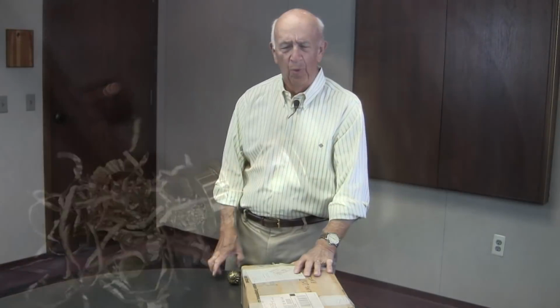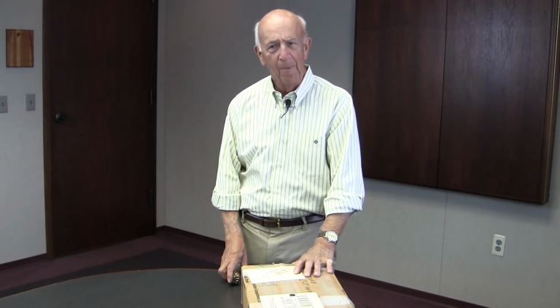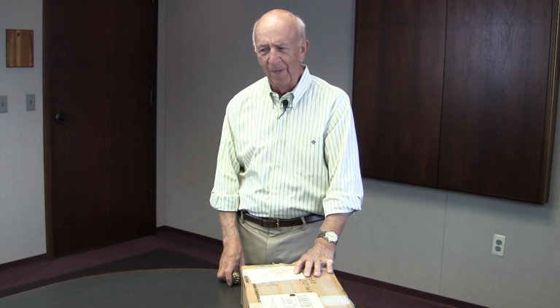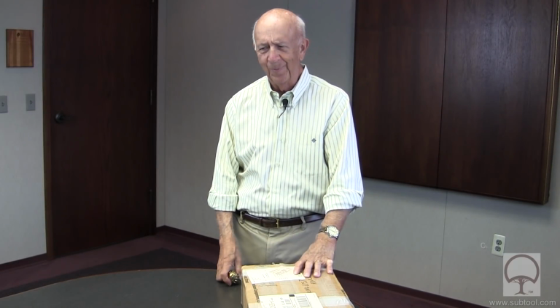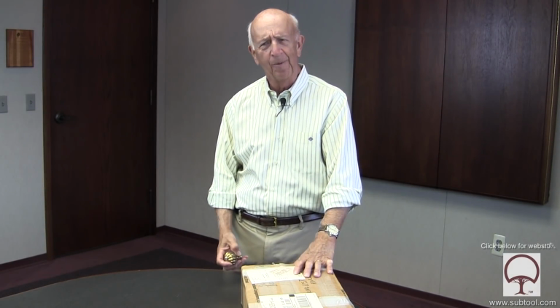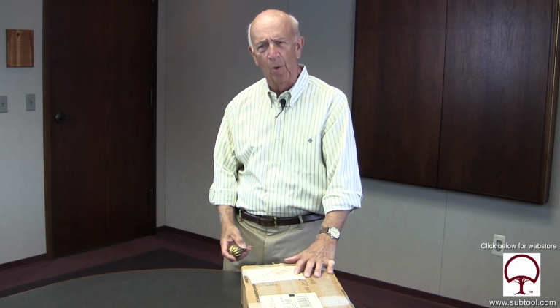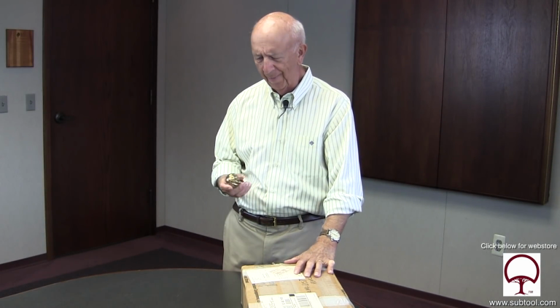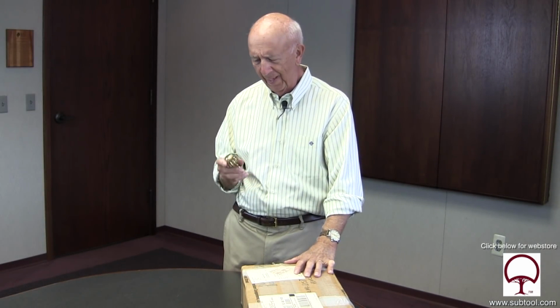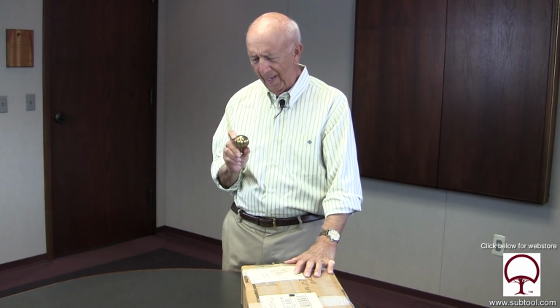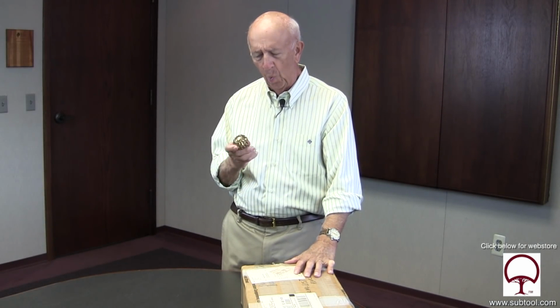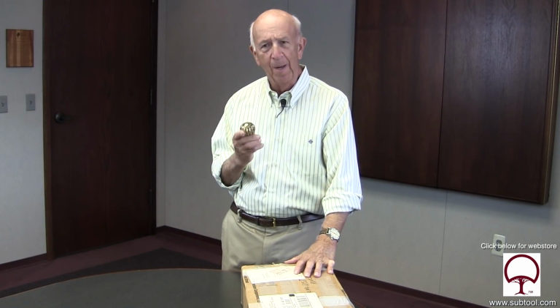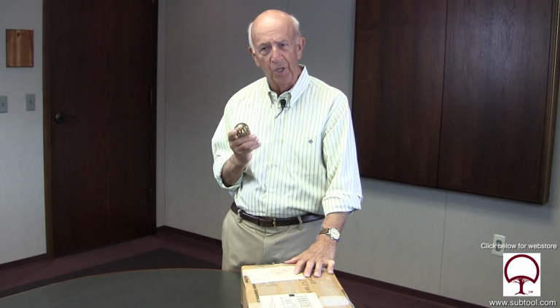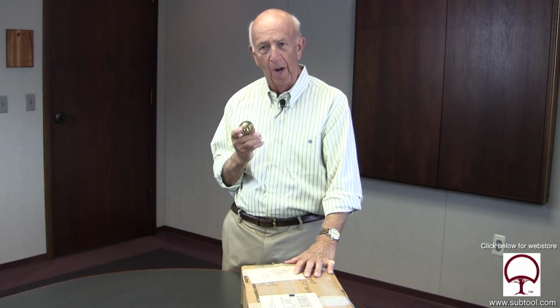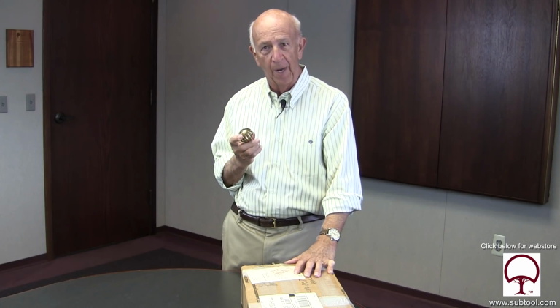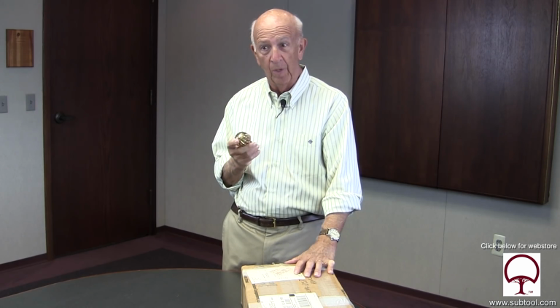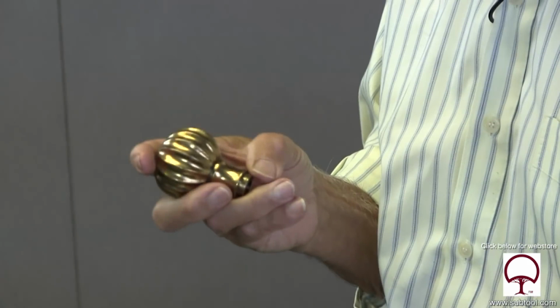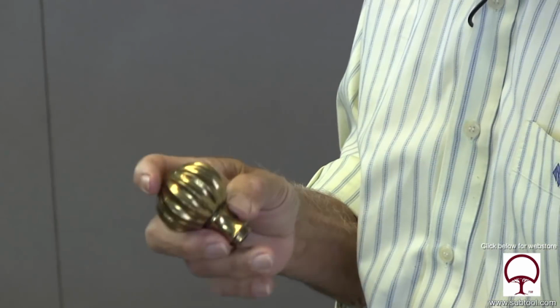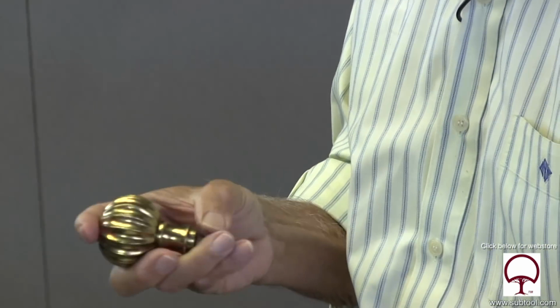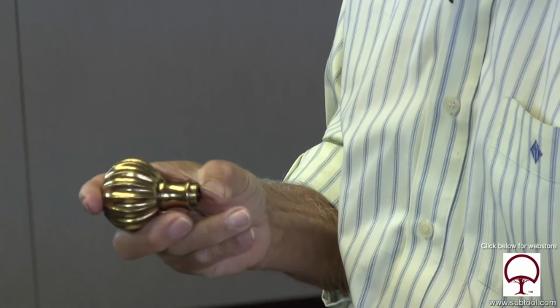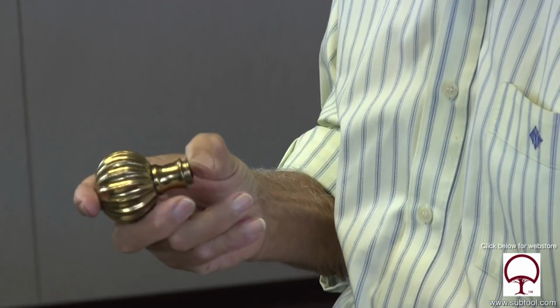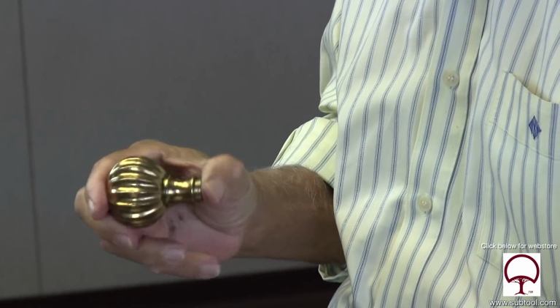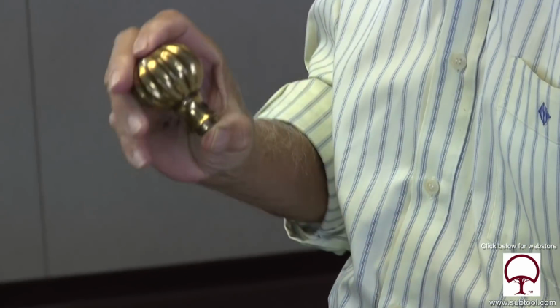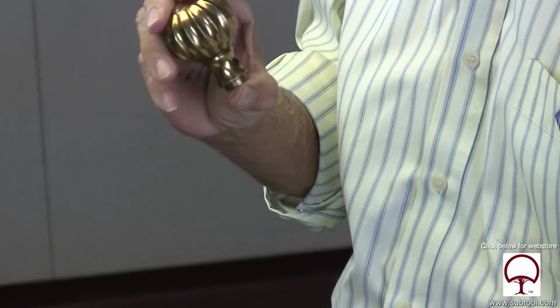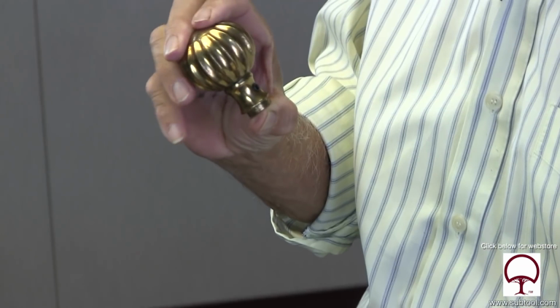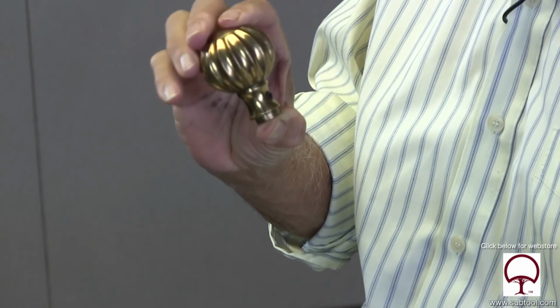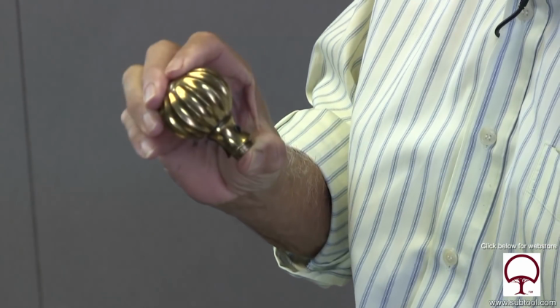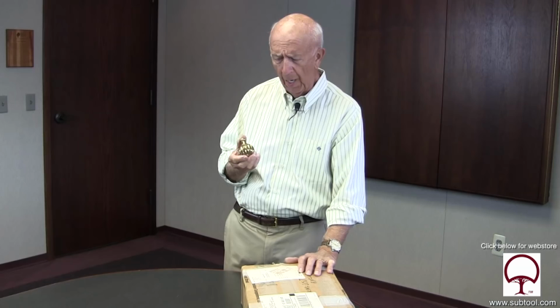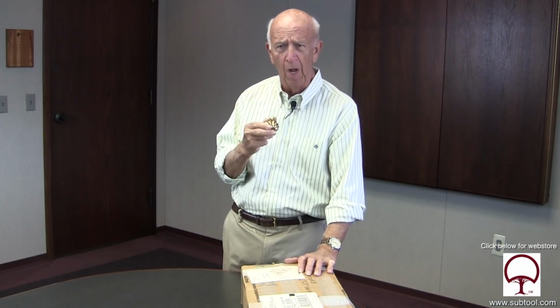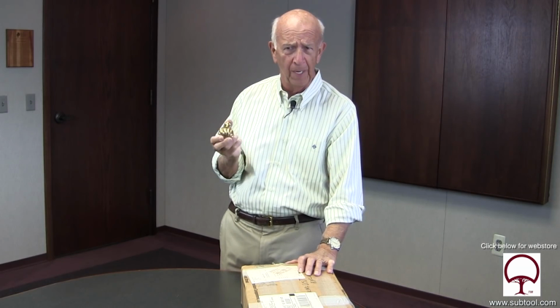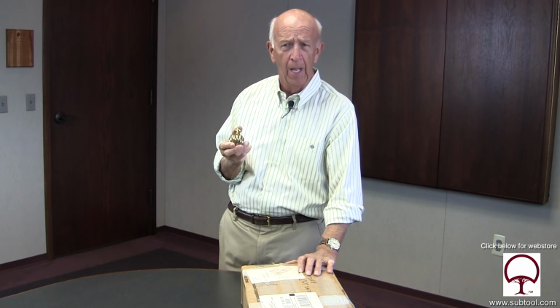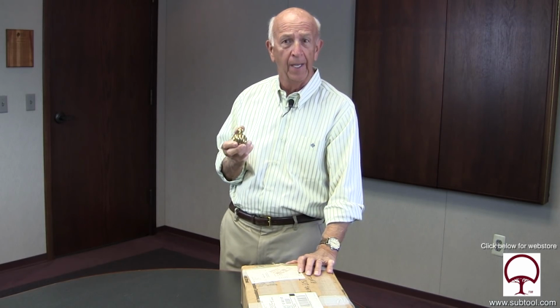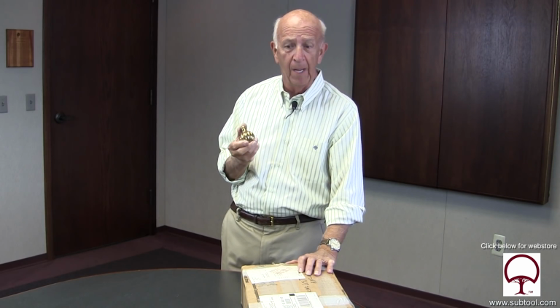The wife came up to me some time ago and said we need a bunch of these doorknobs. Our house was built back in the 30s, so this is not something you're going to run to Home Depot and pick up. I said, well, no big deal. I can have them made.